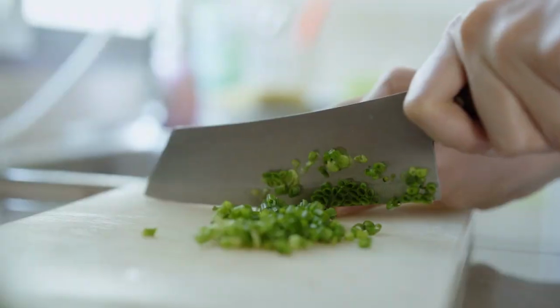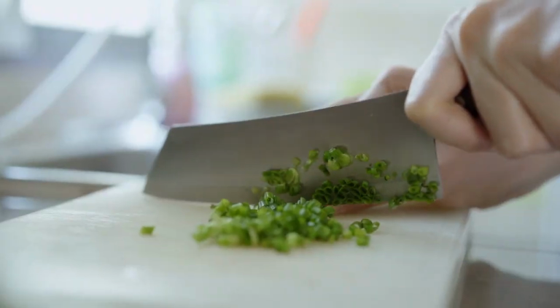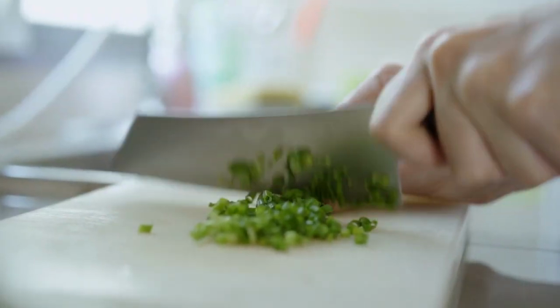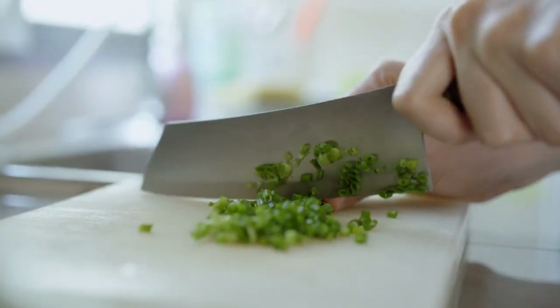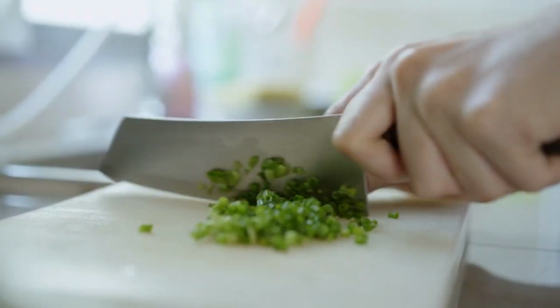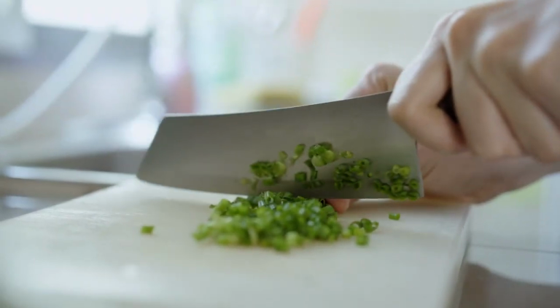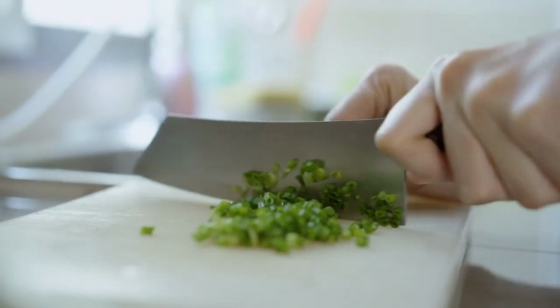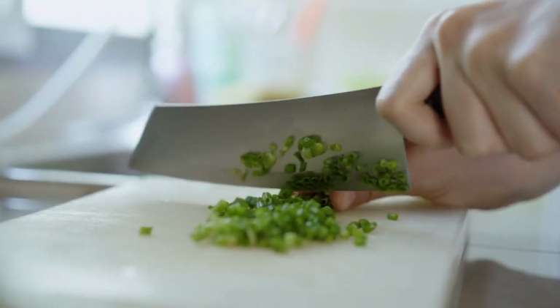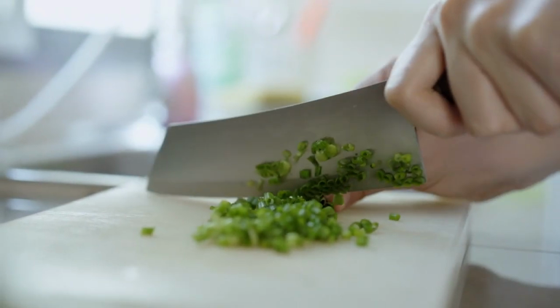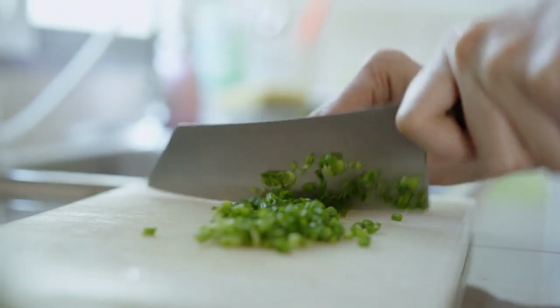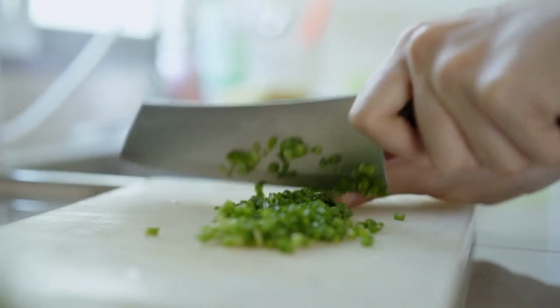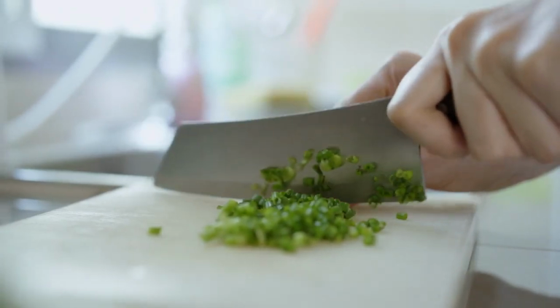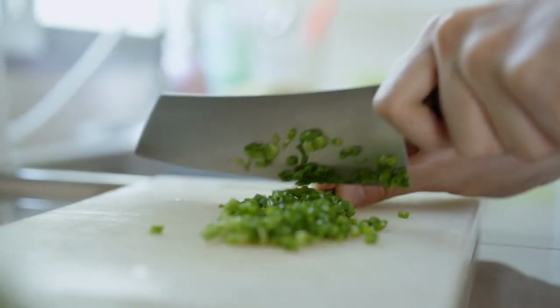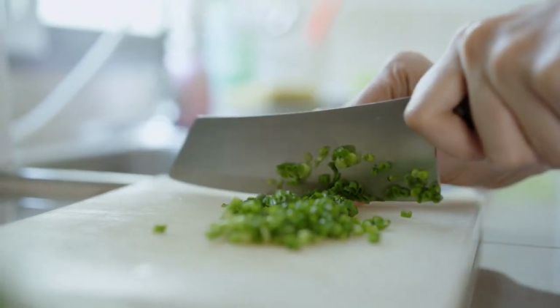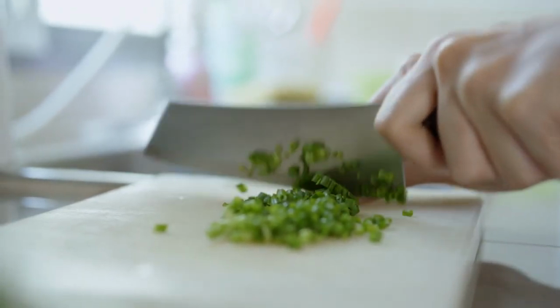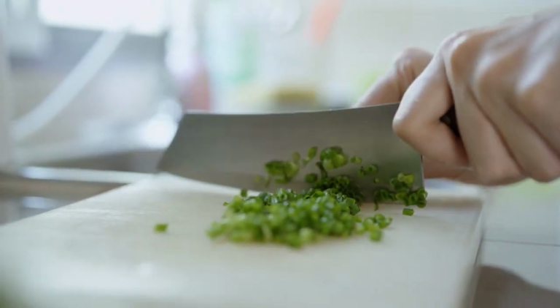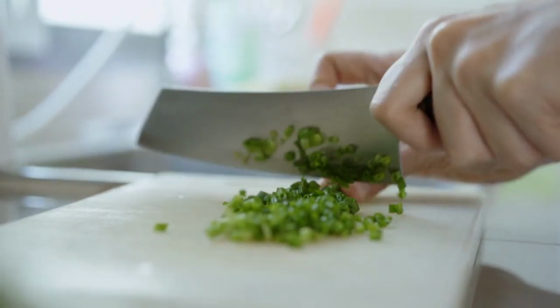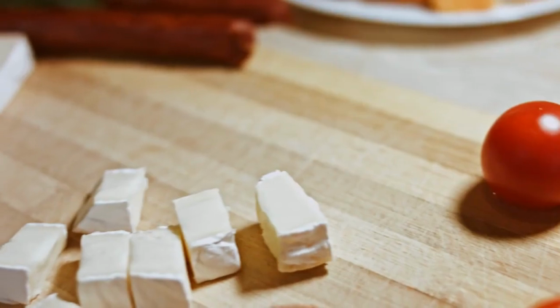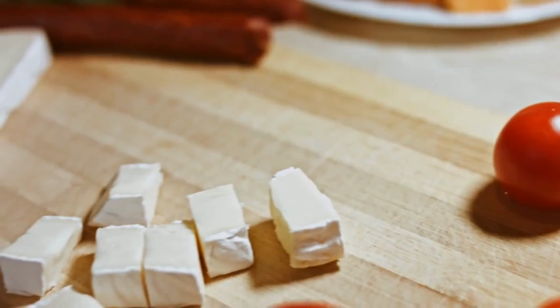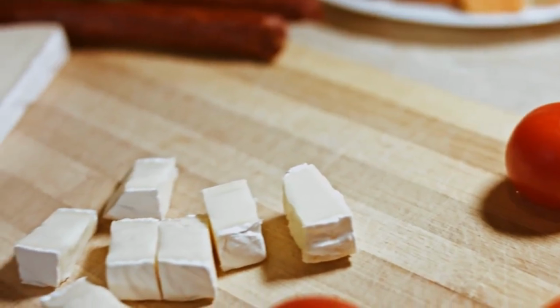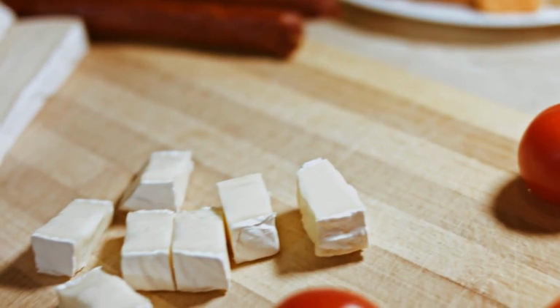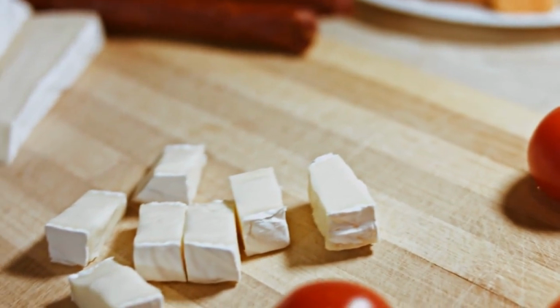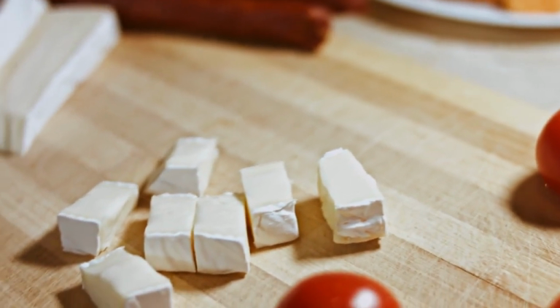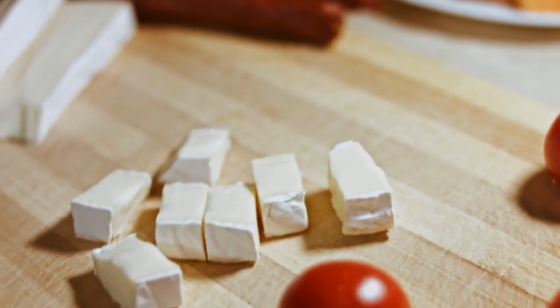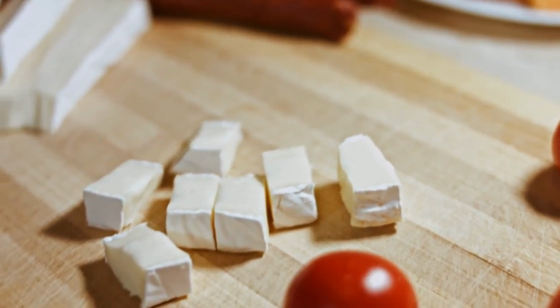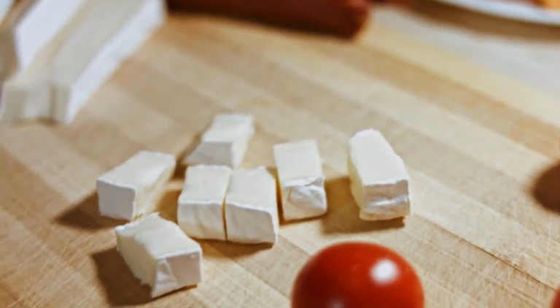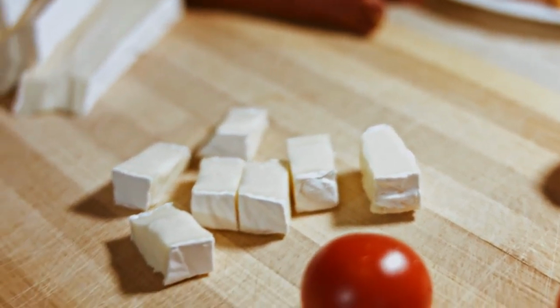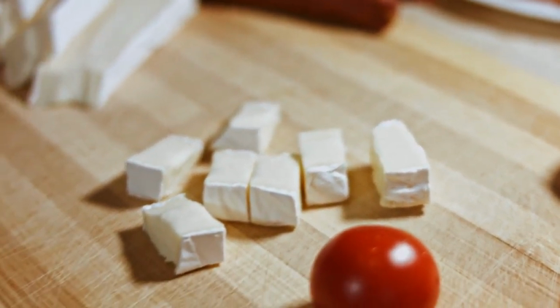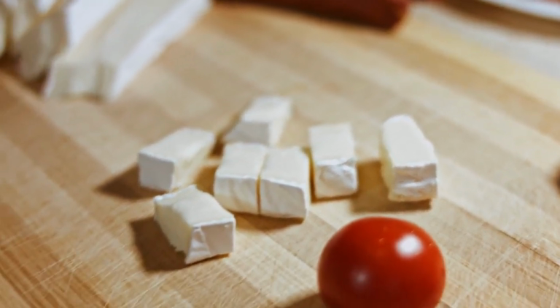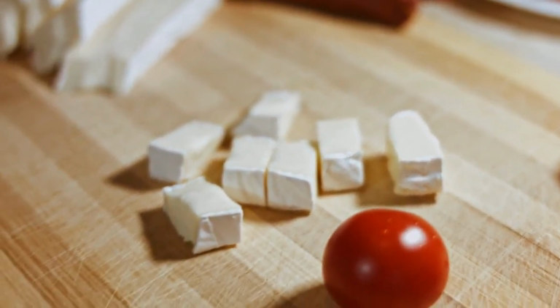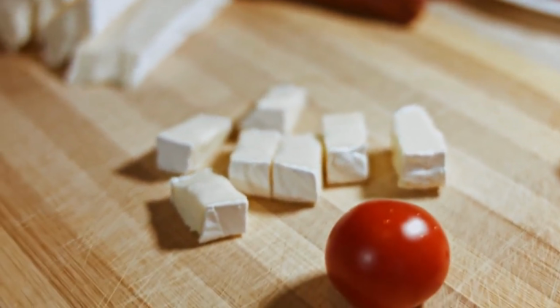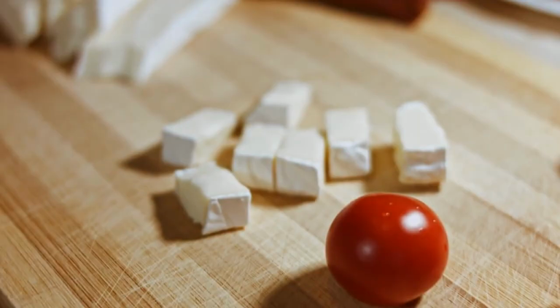Surprisingly, your plastic chopping board could be a breeding ground for harmful microplastics and bacteria. Consider replacing plastic chopping boards with sustainable options like bamboo, wooden, or marble alternatives.